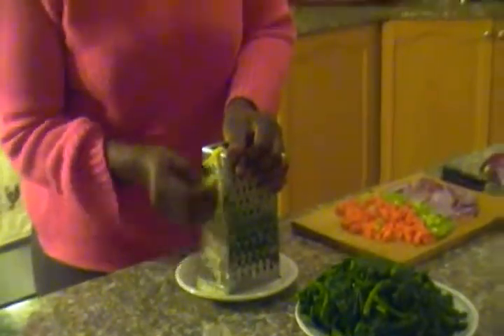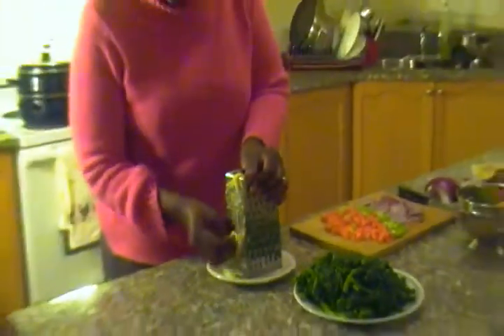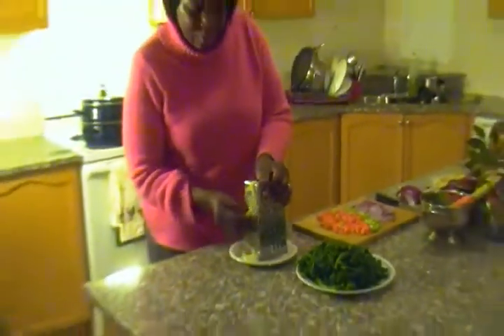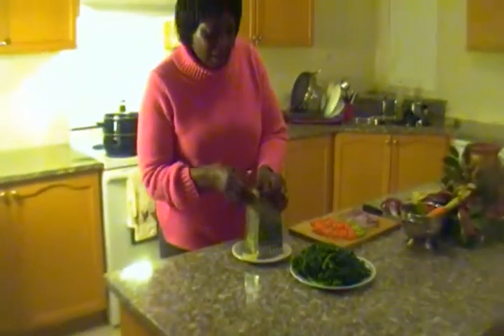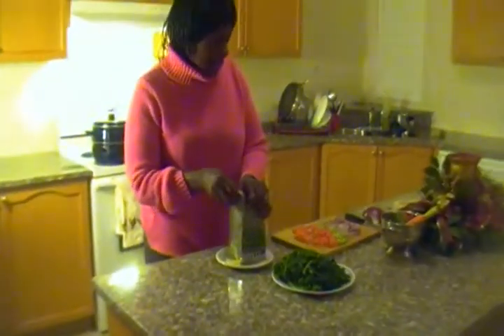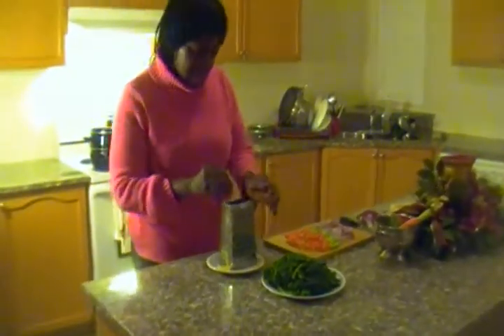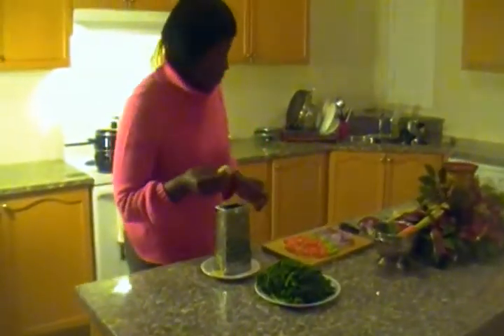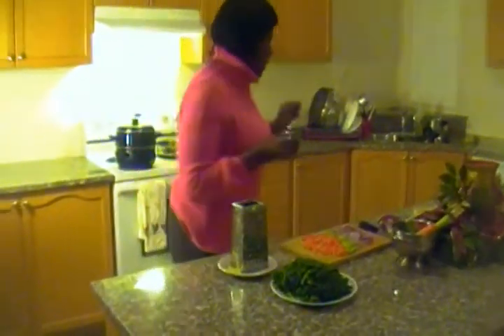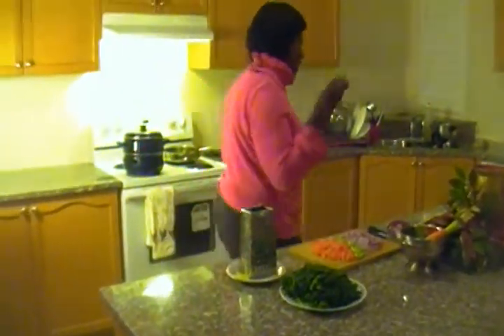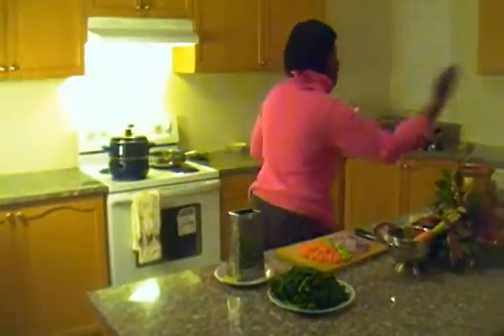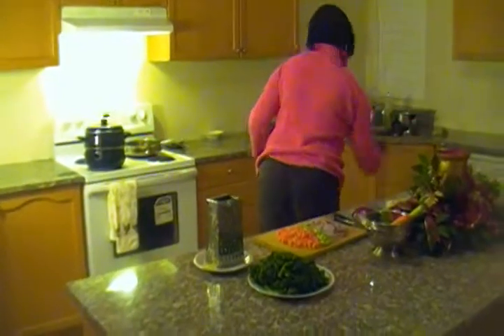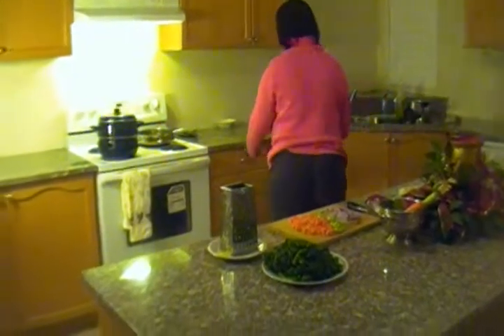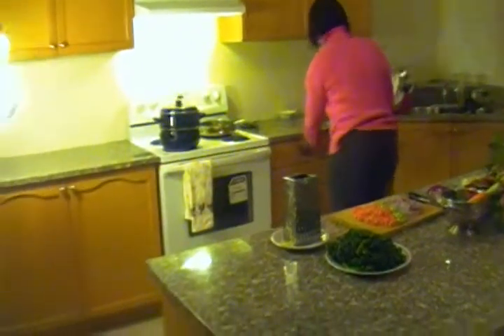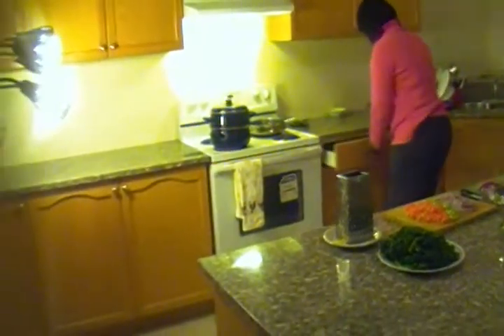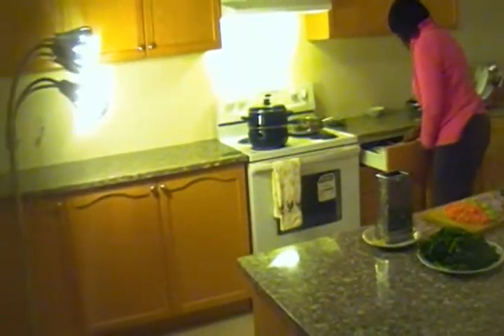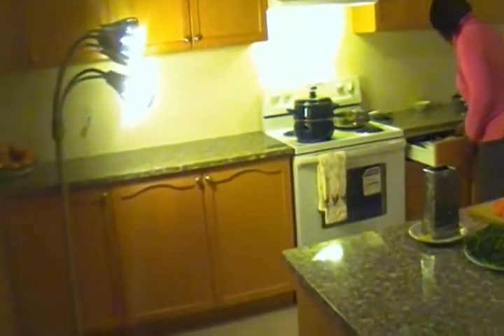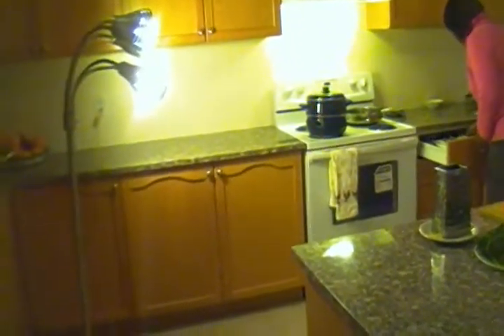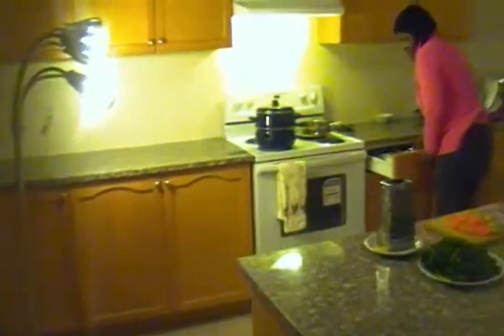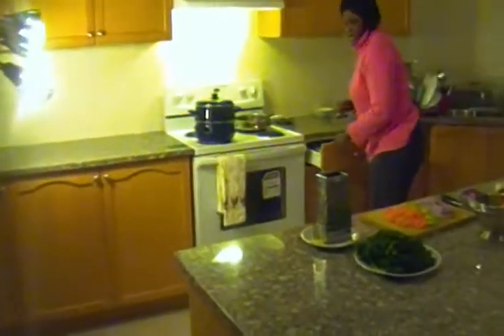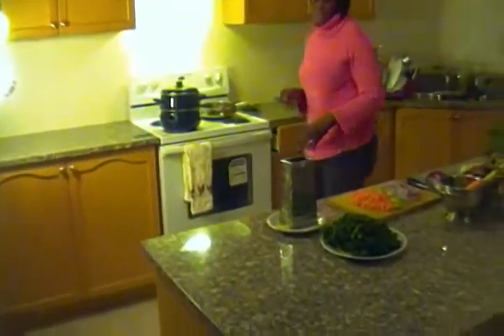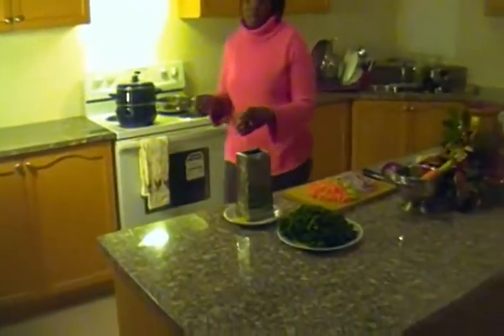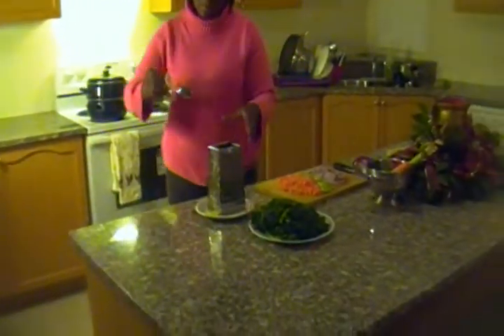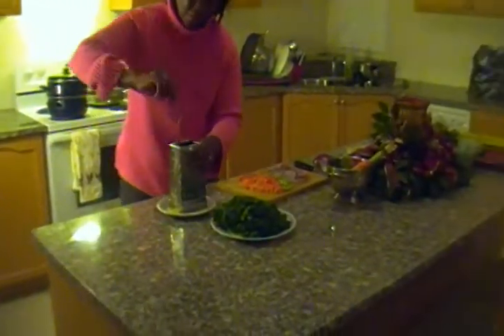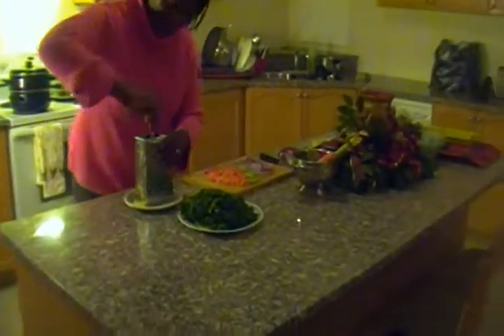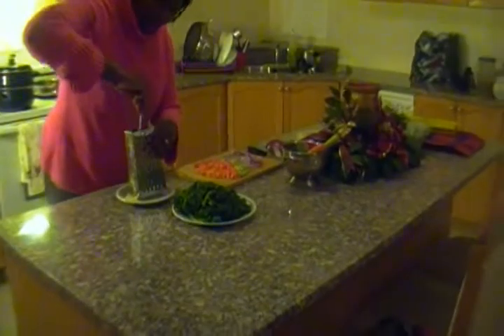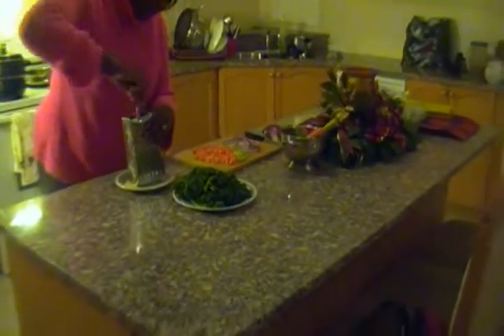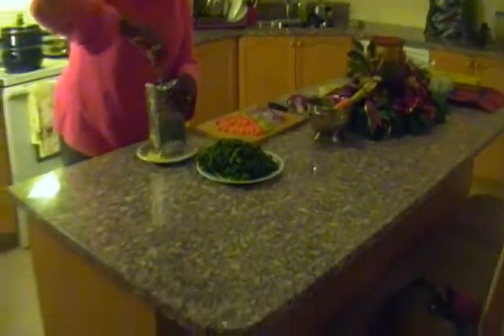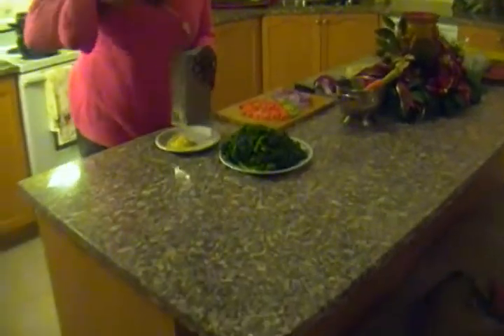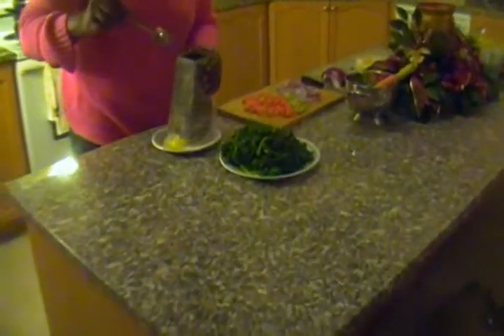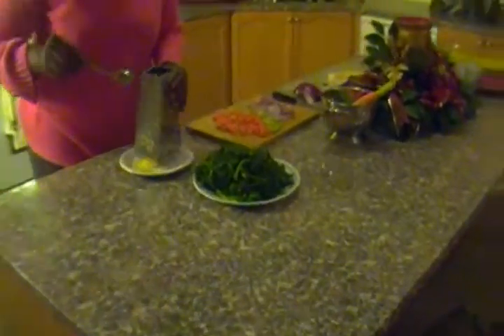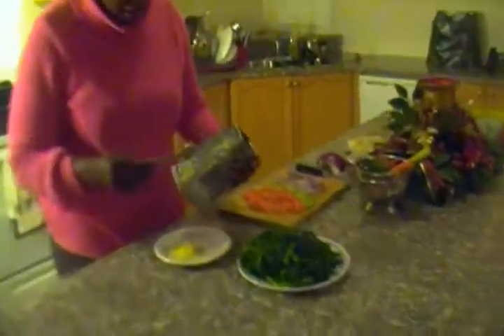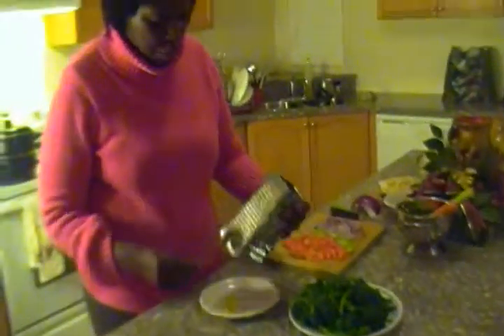This is our grated ginger. It is almost one tablespoon.